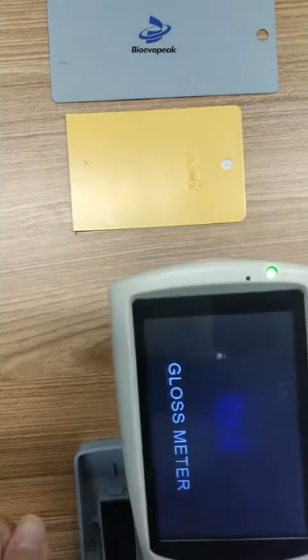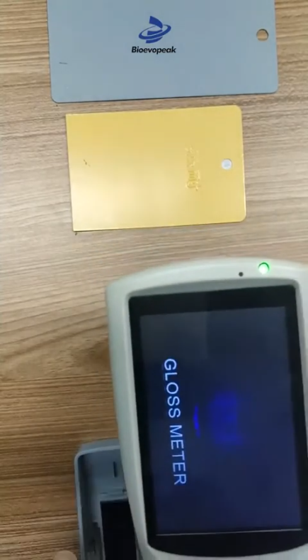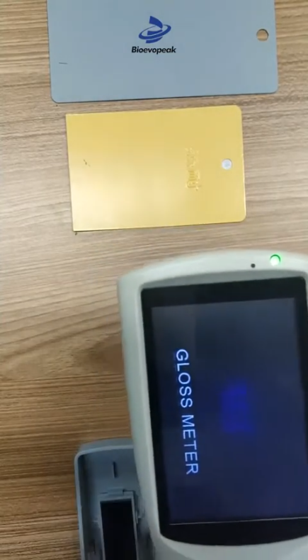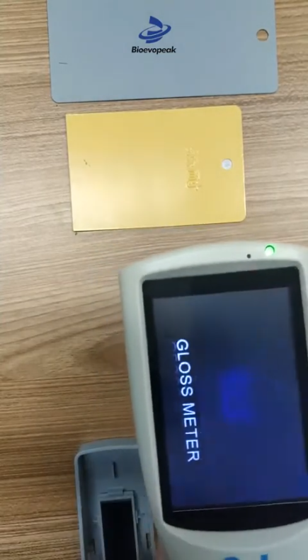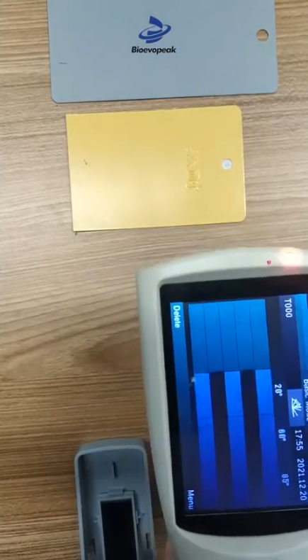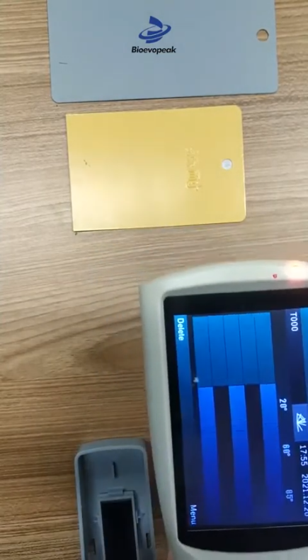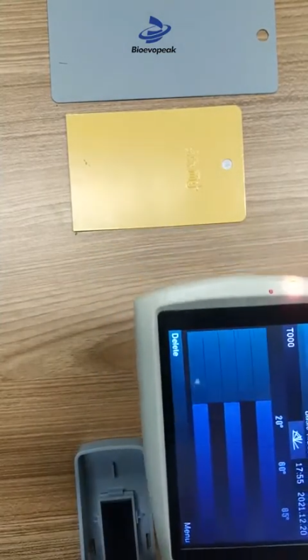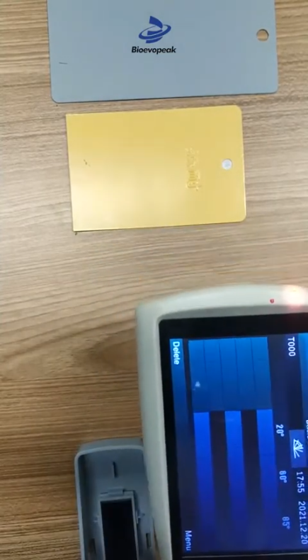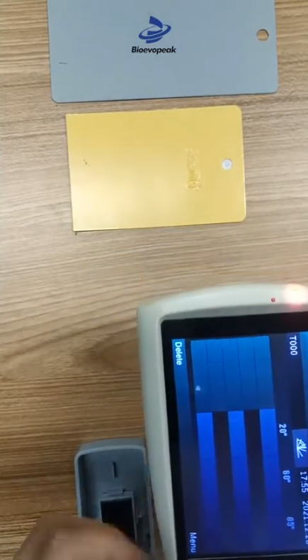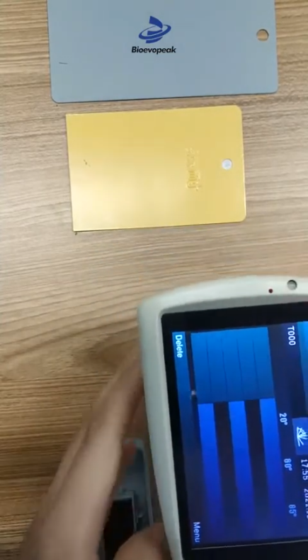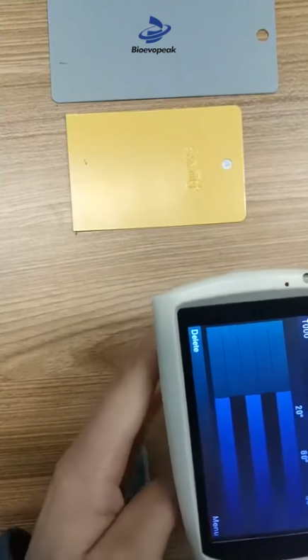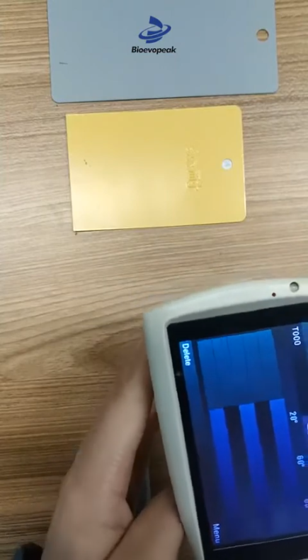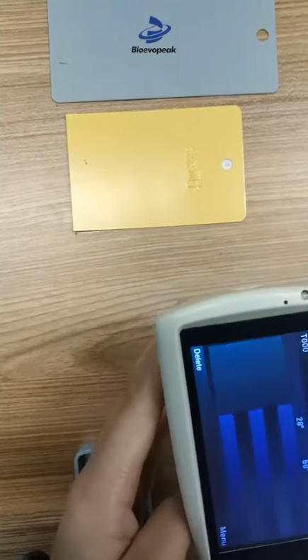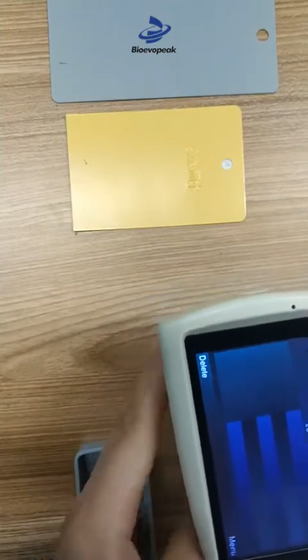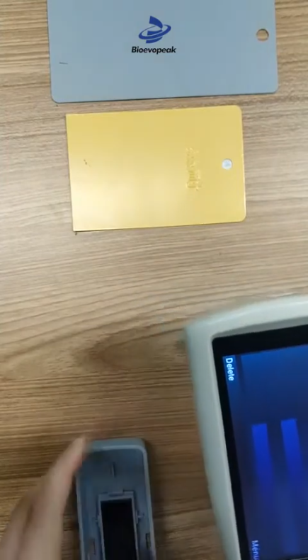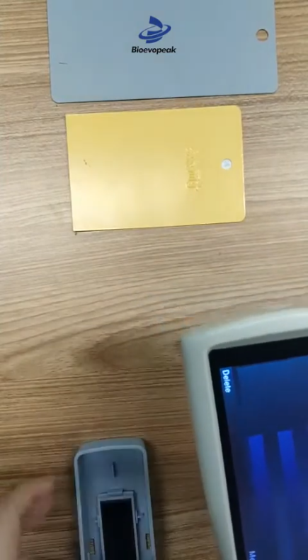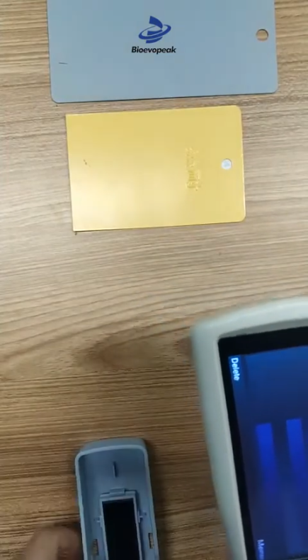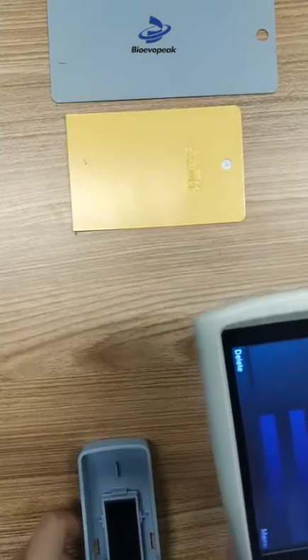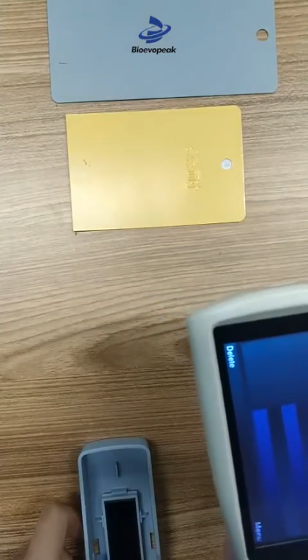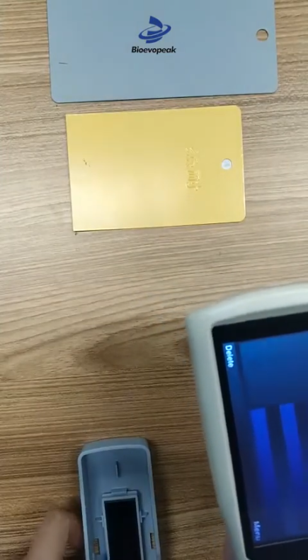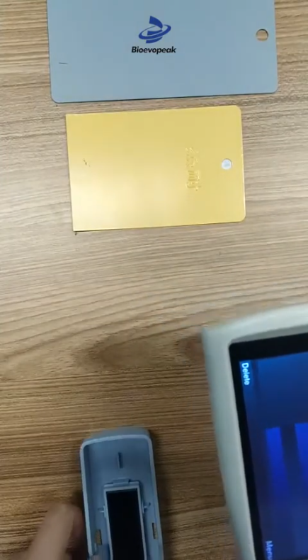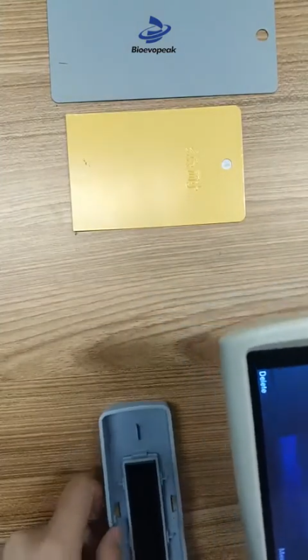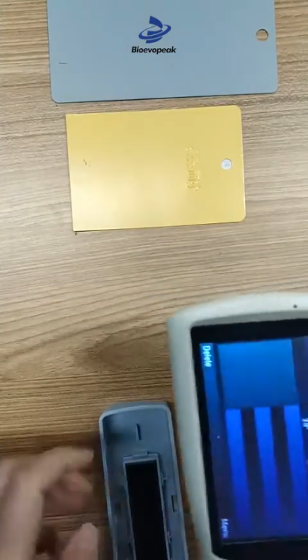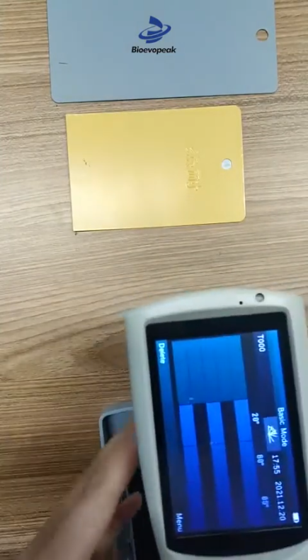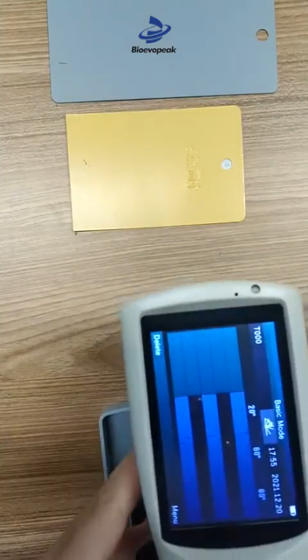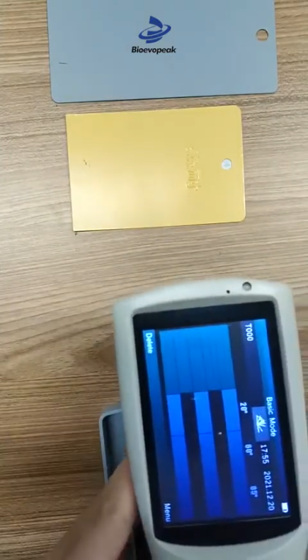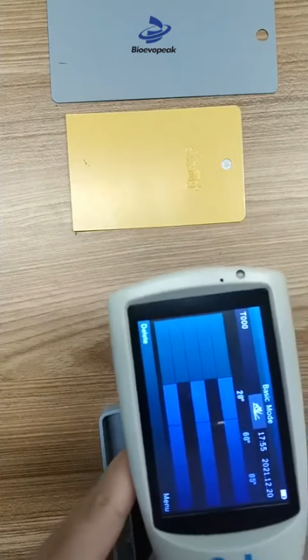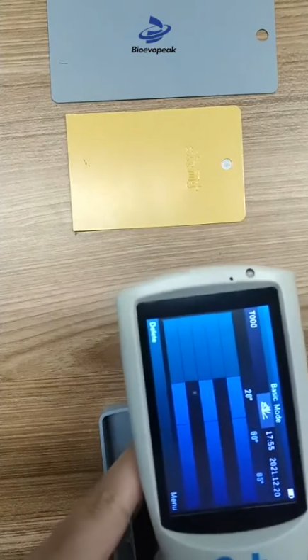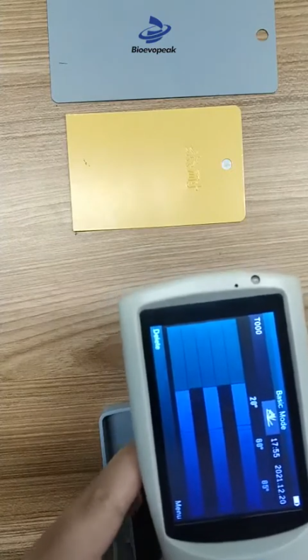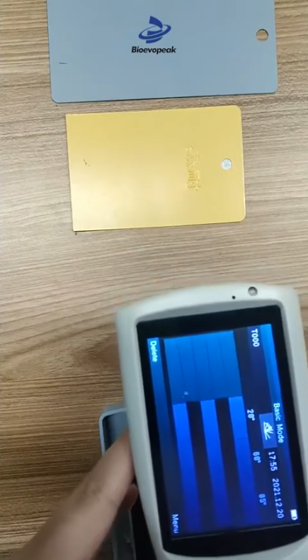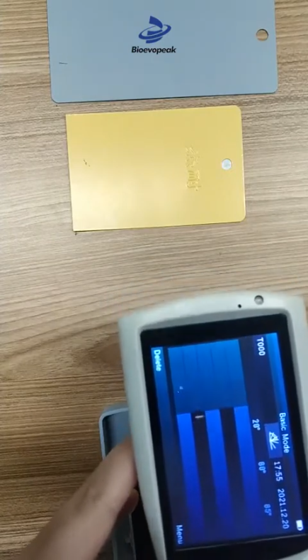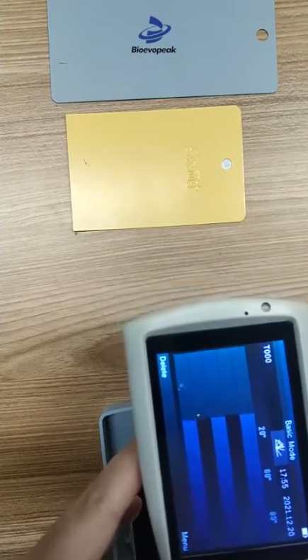When turning on, it will show a green light. After startup, the light turns off. Now we can see the measuring interface.